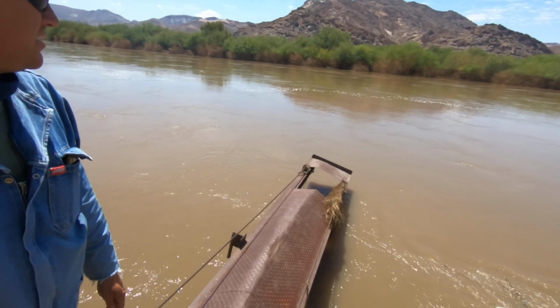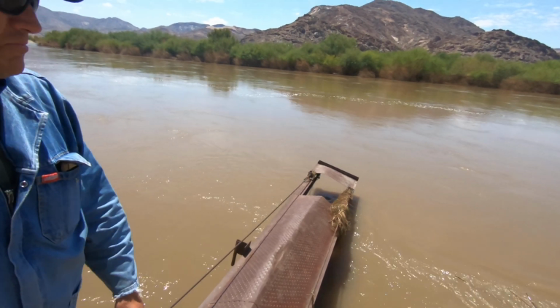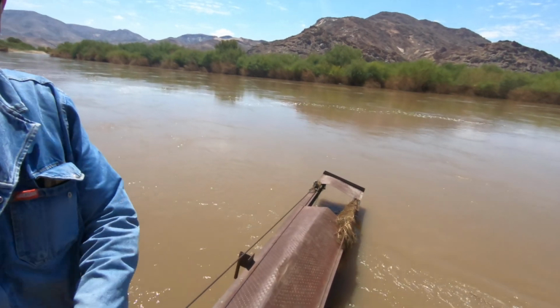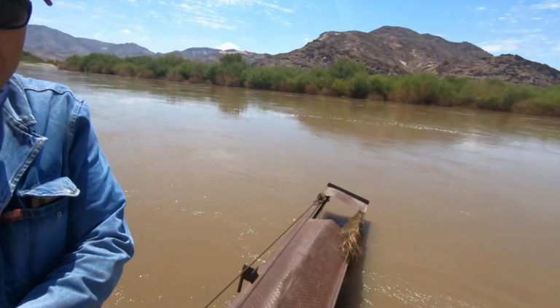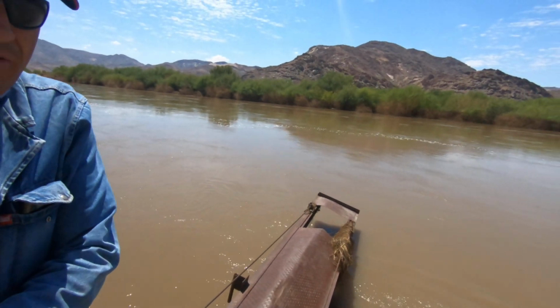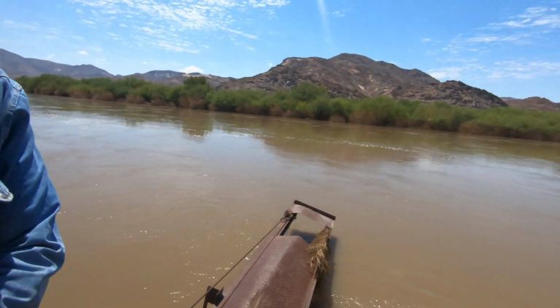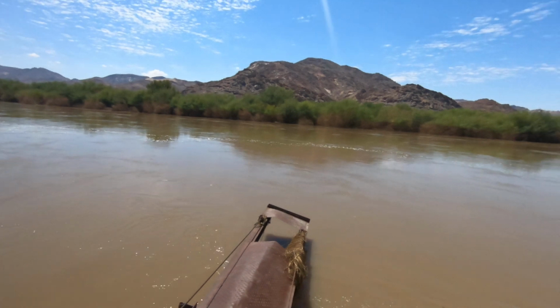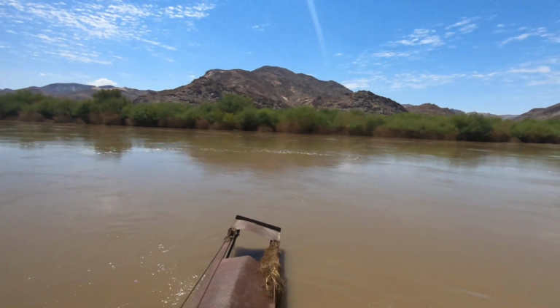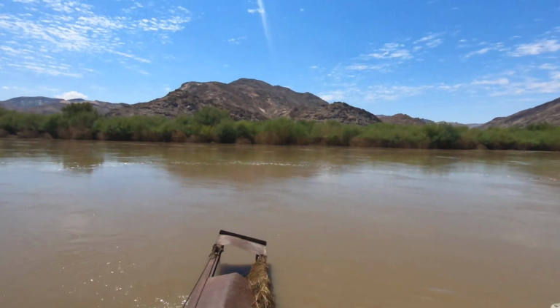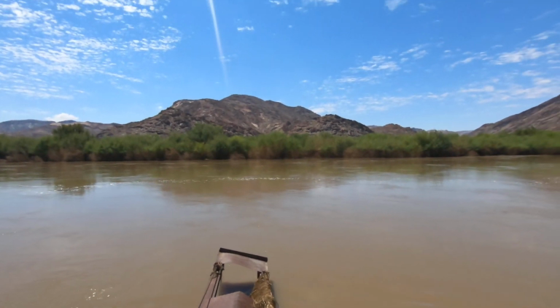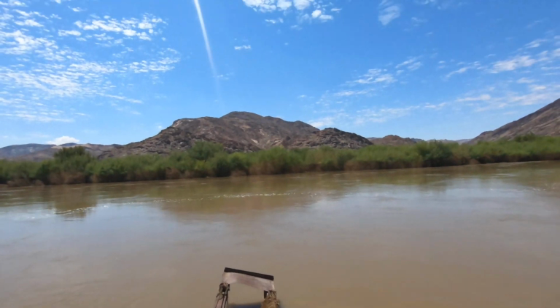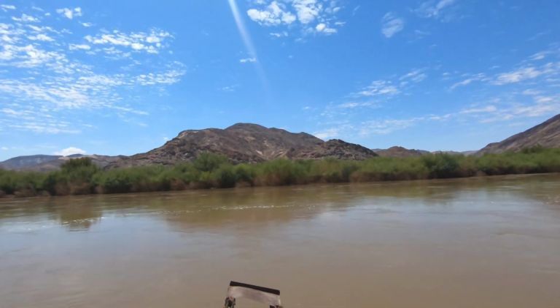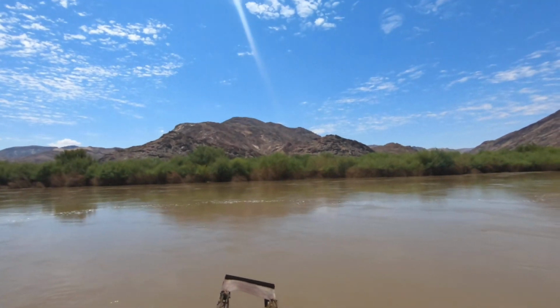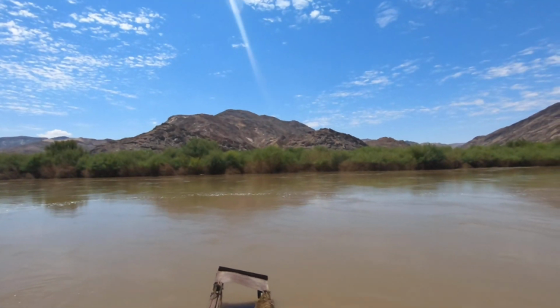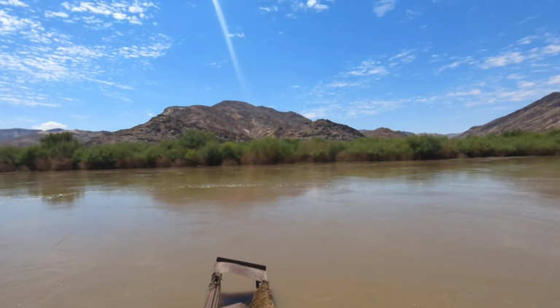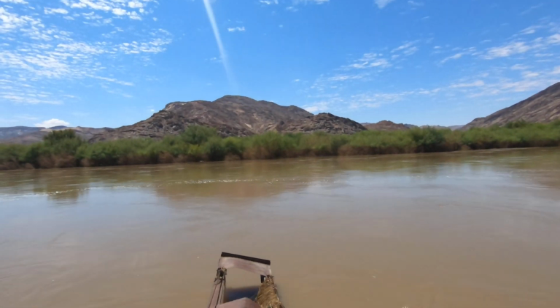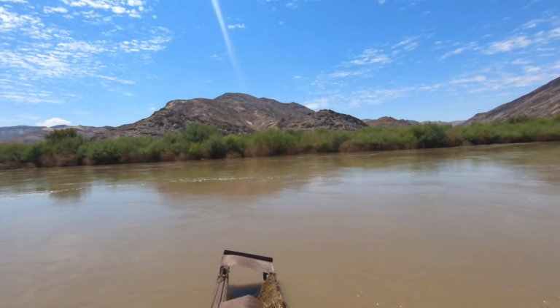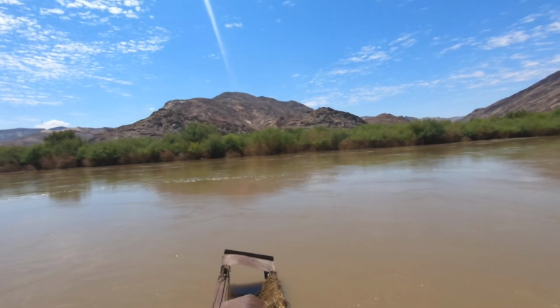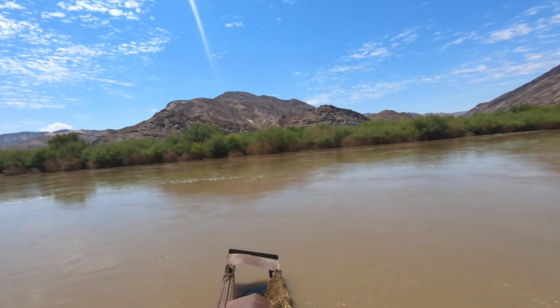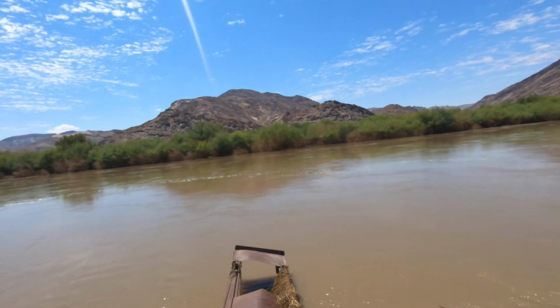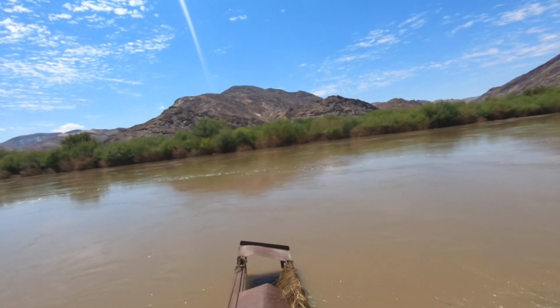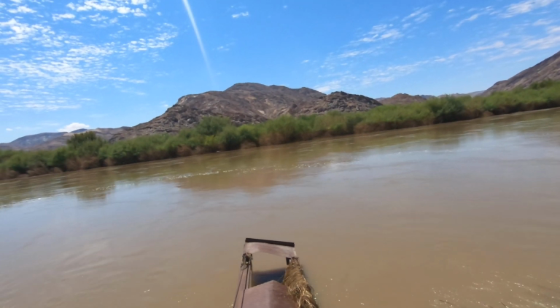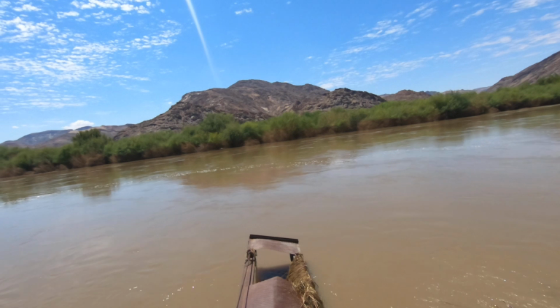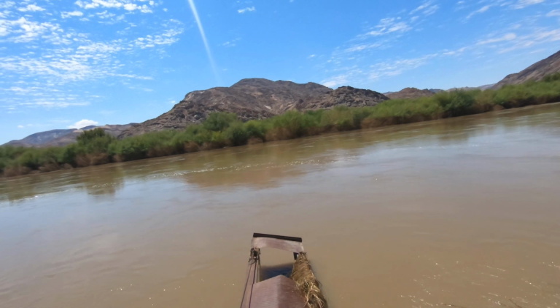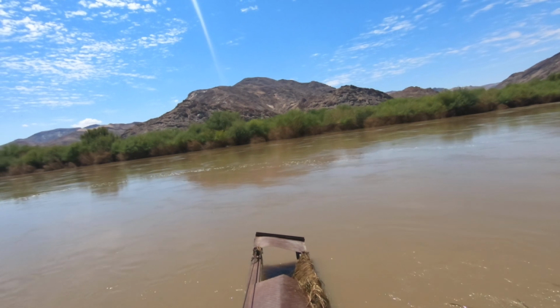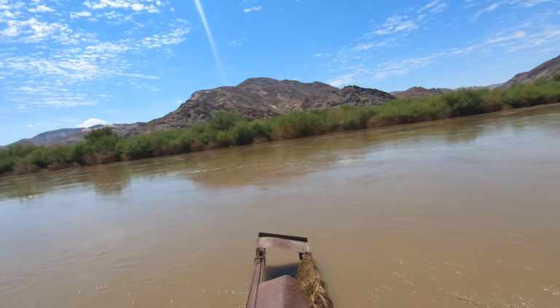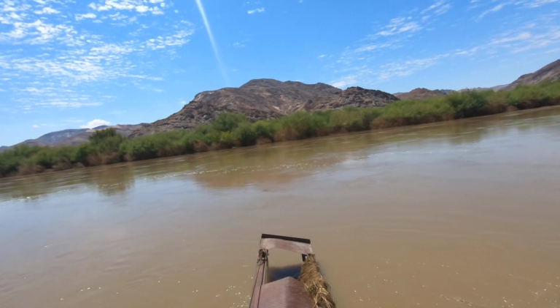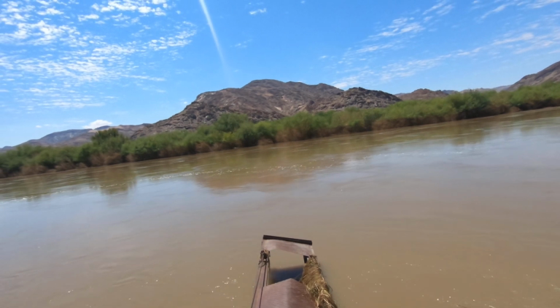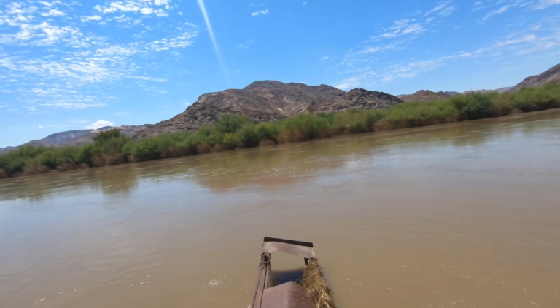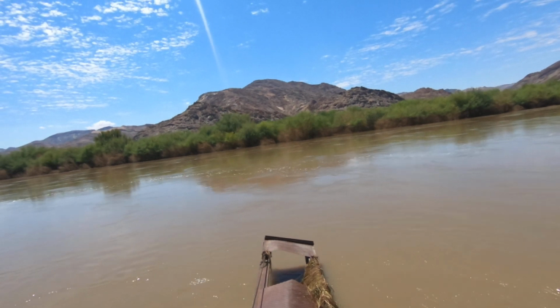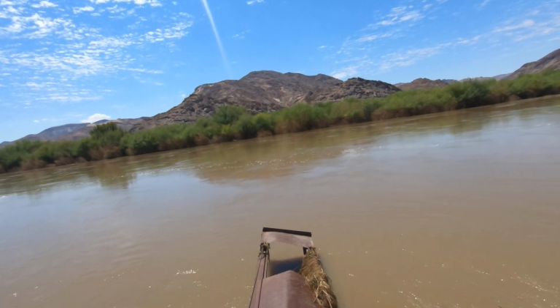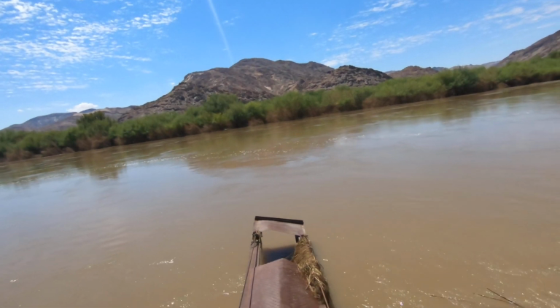The flow is still very fast. The last figures I saw, it should be at about 1200 right now.